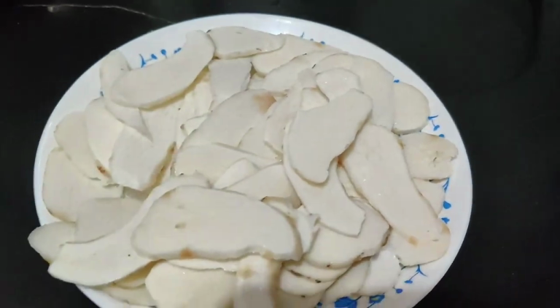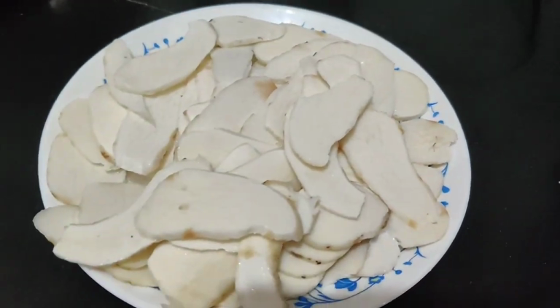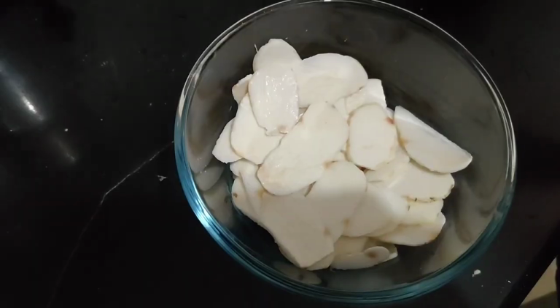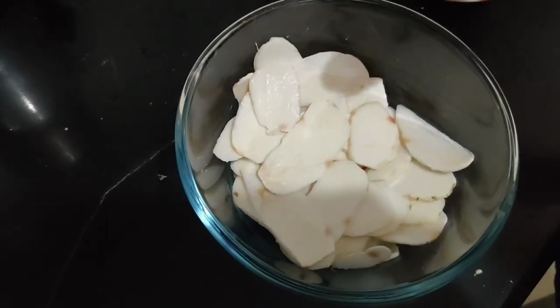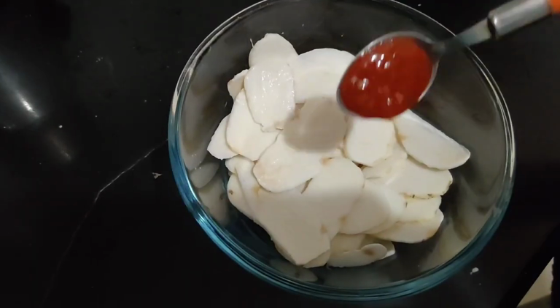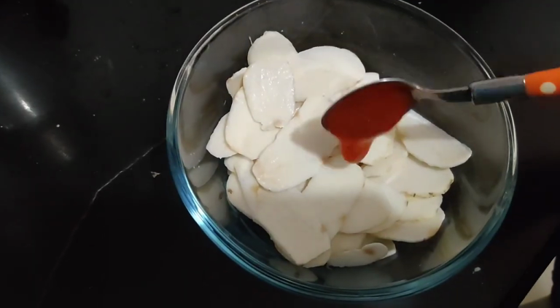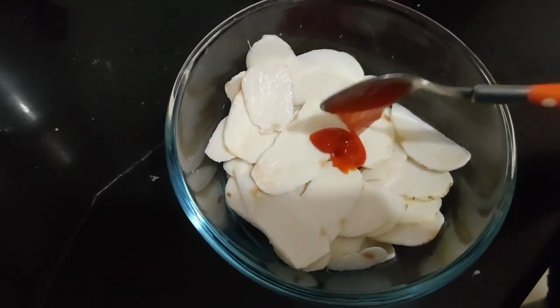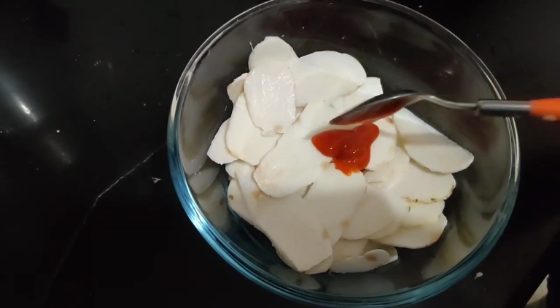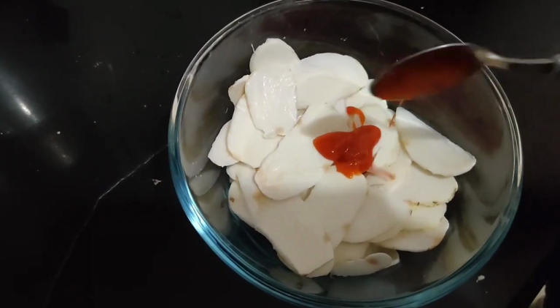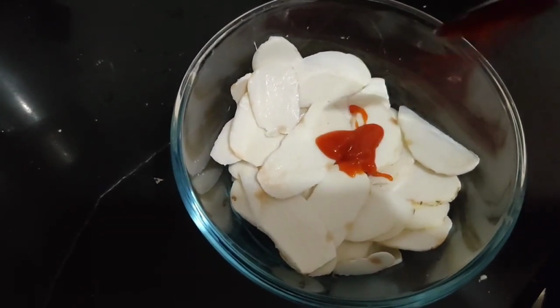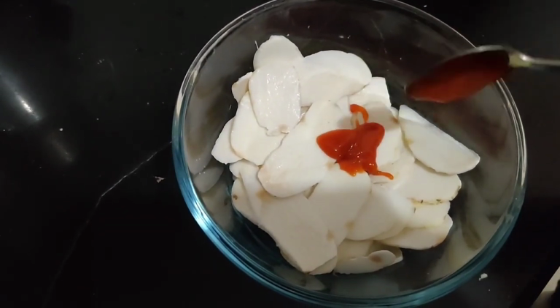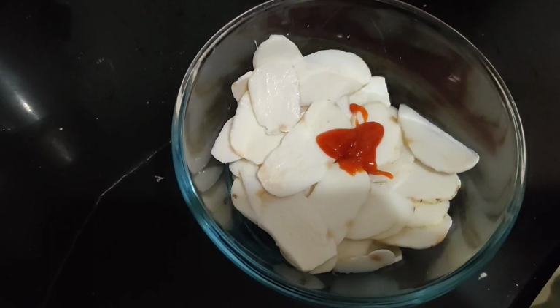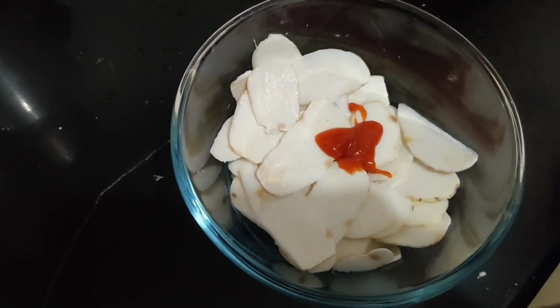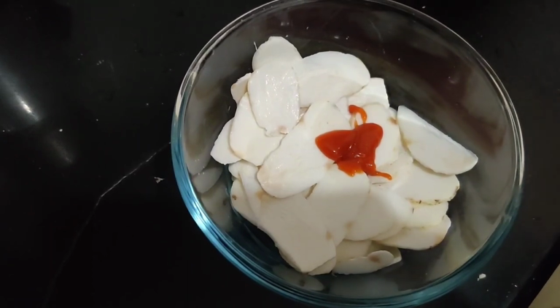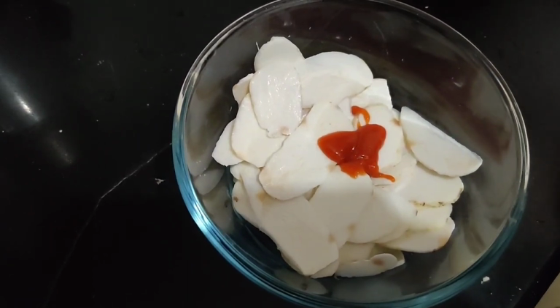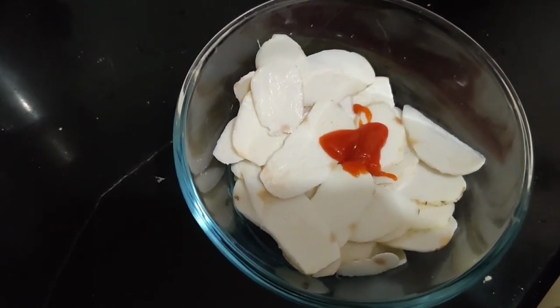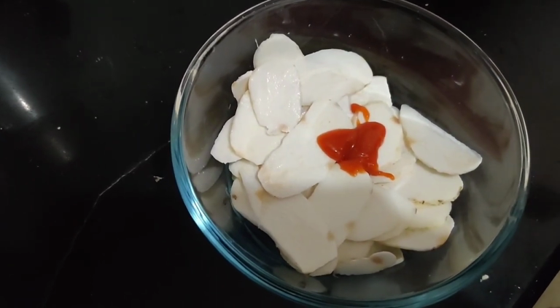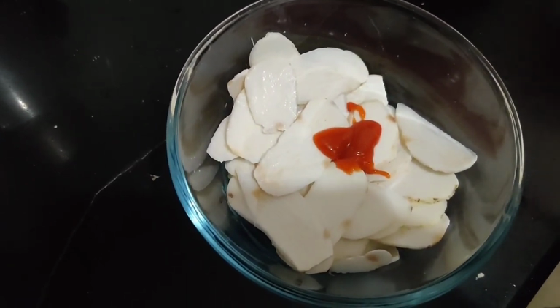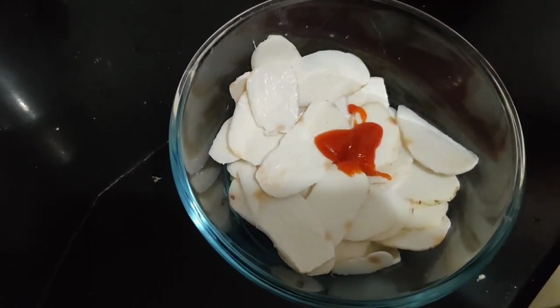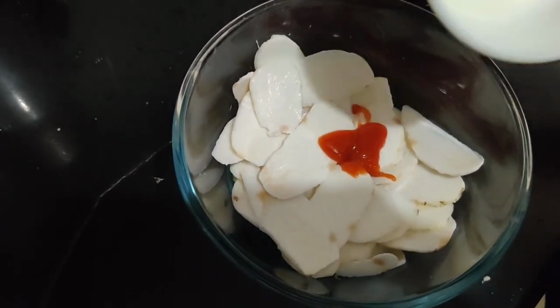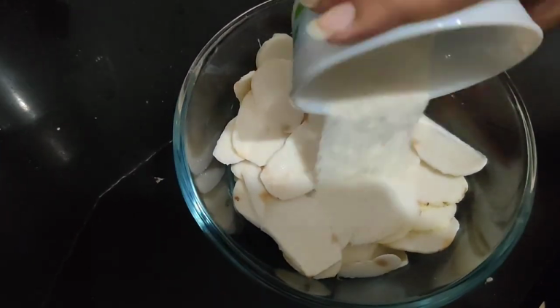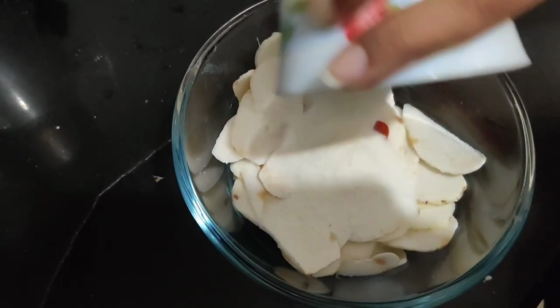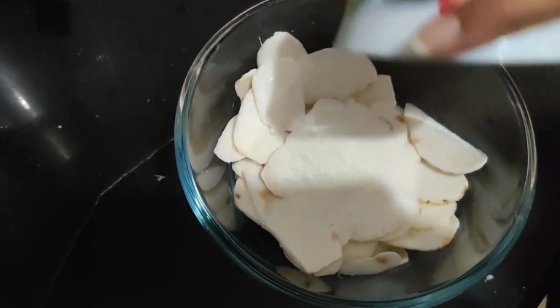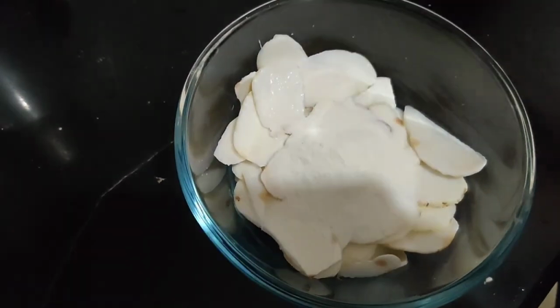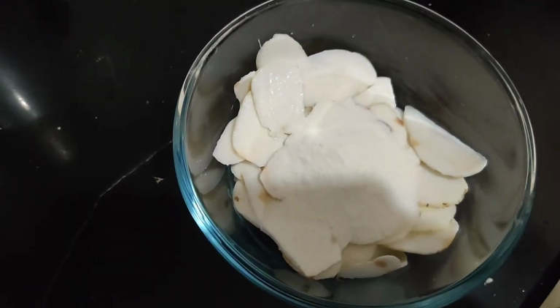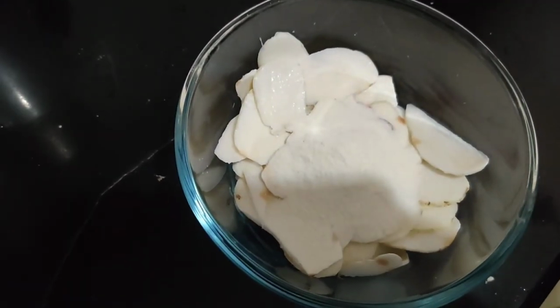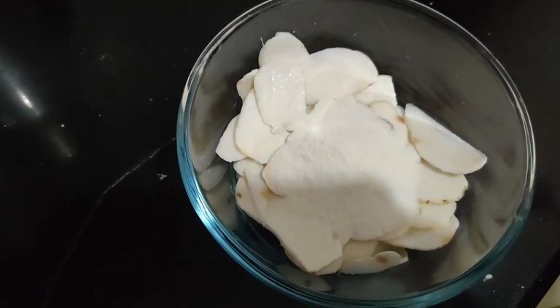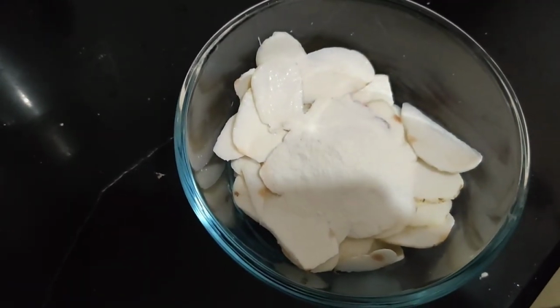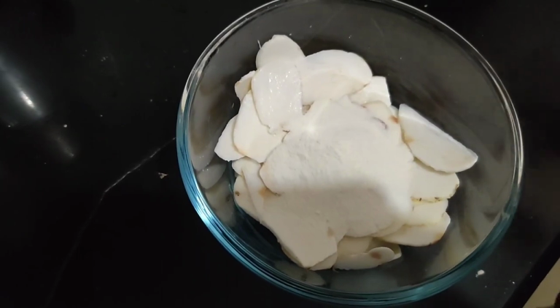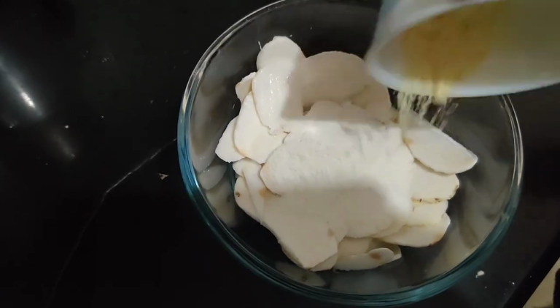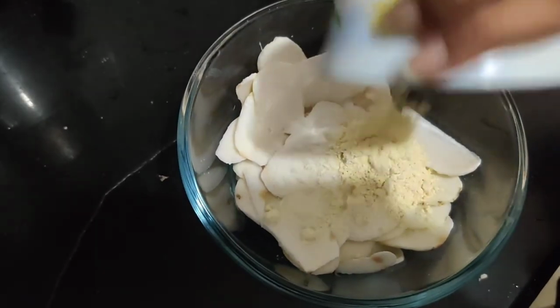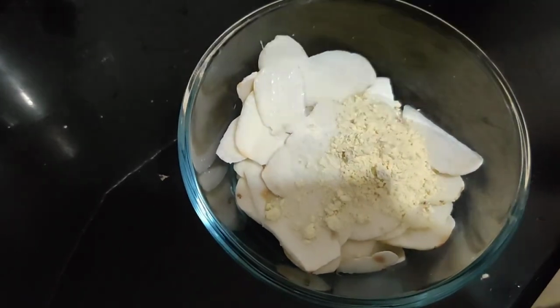Now we will add 1 tsp red chili sauce, 2 tsp corn flour. We can also use rice flour, 1 tsp.